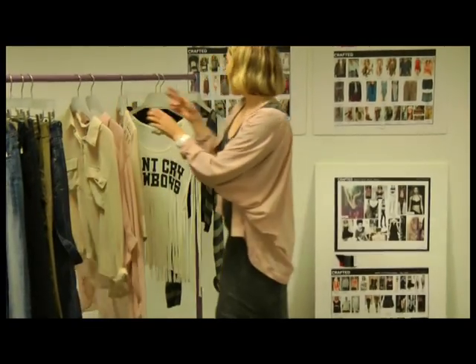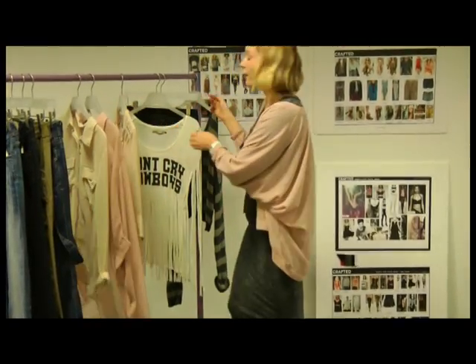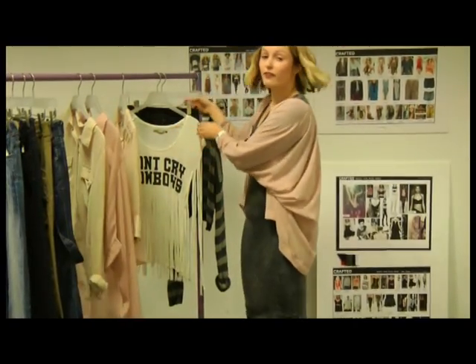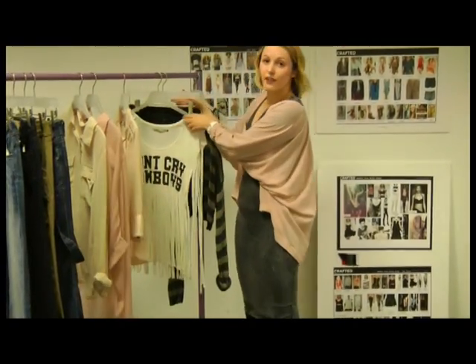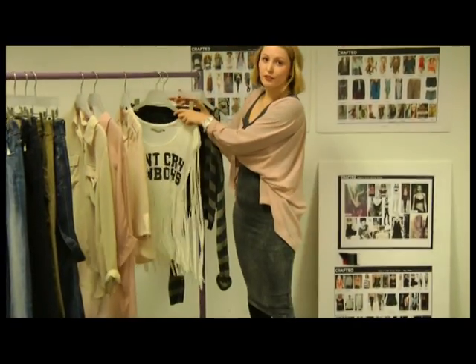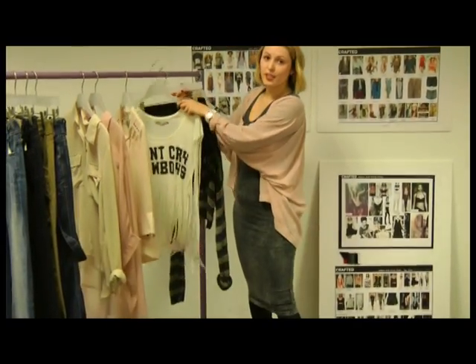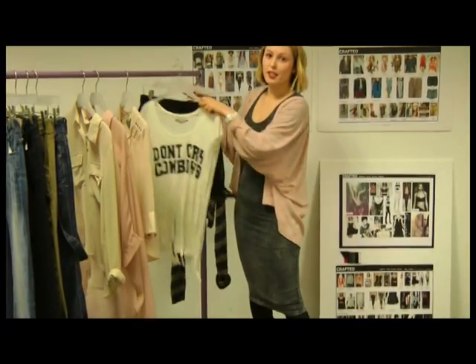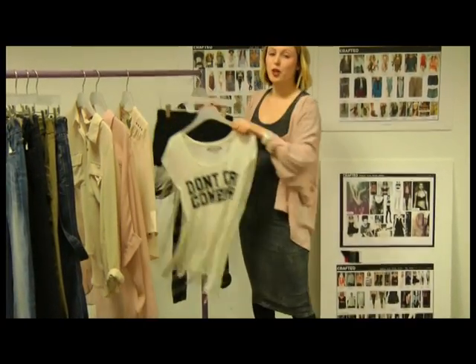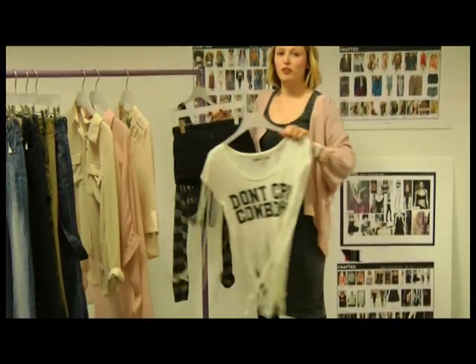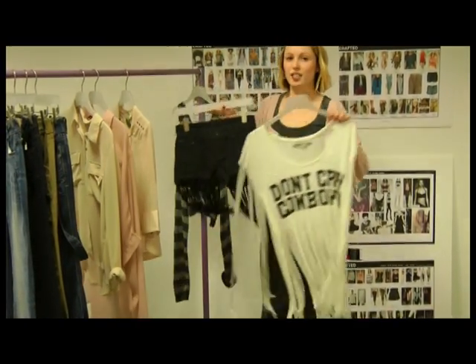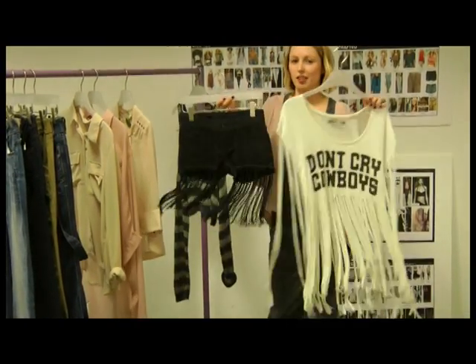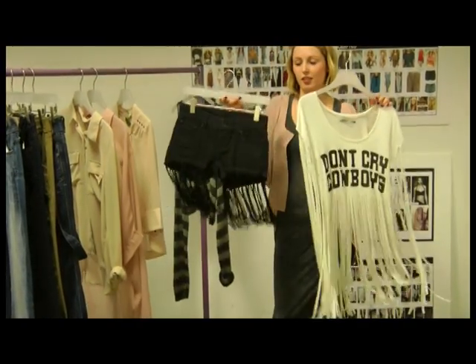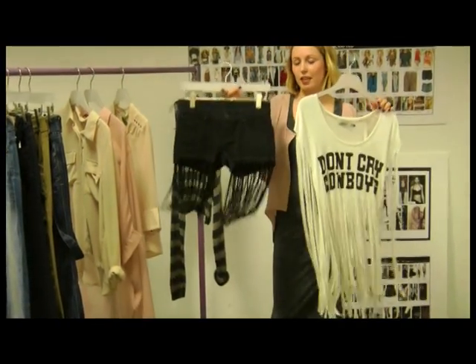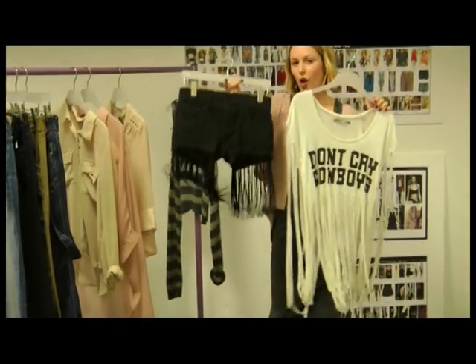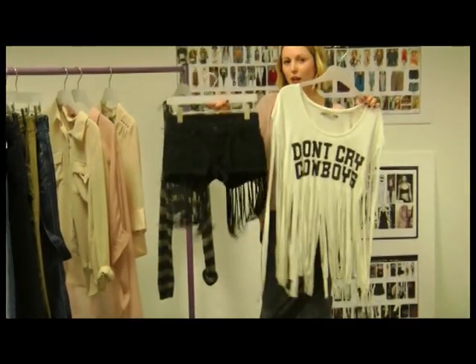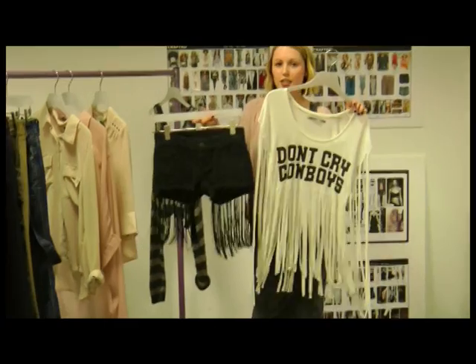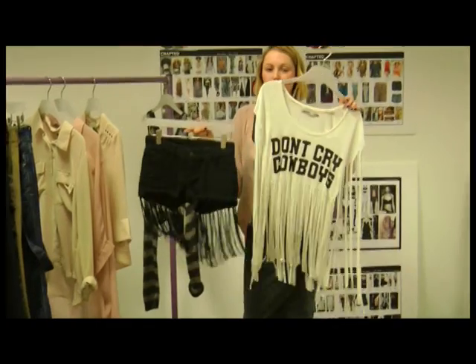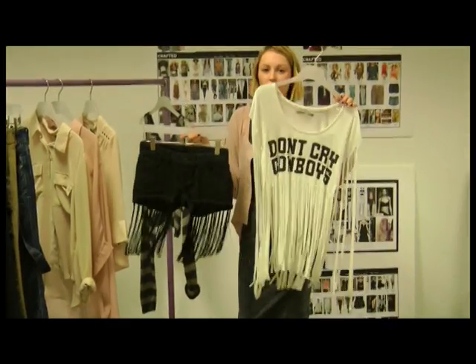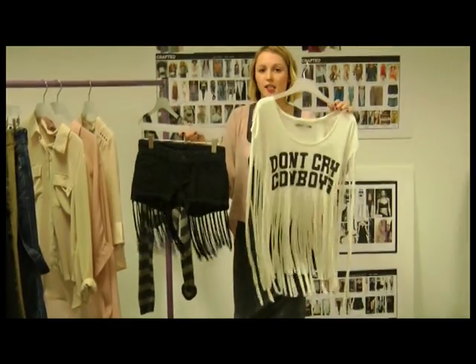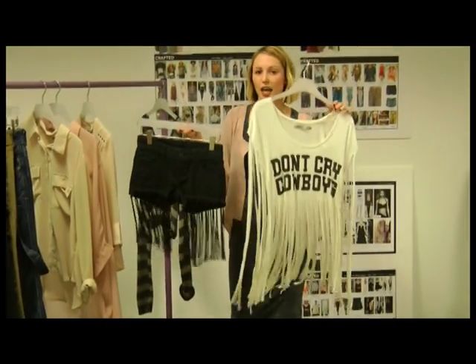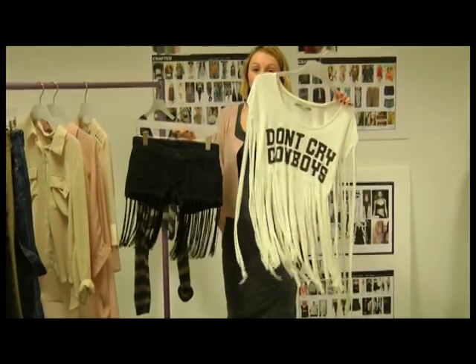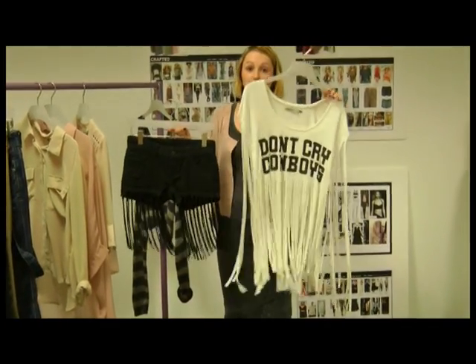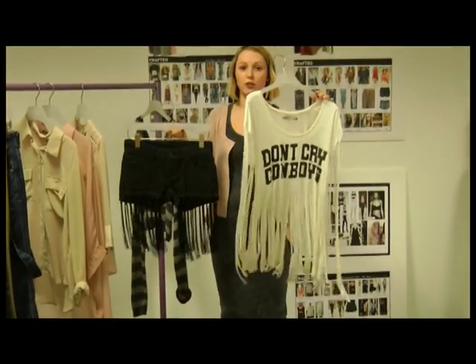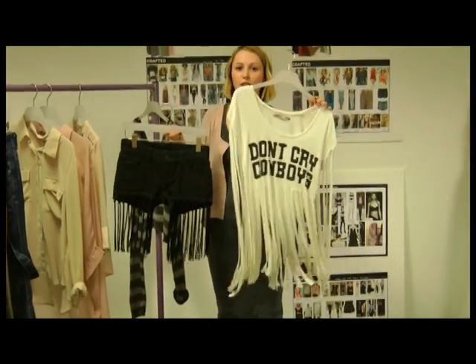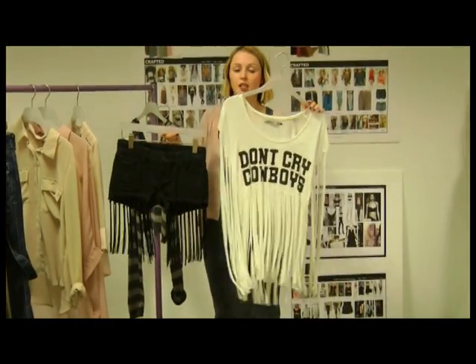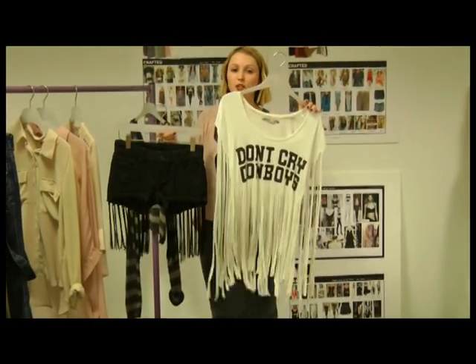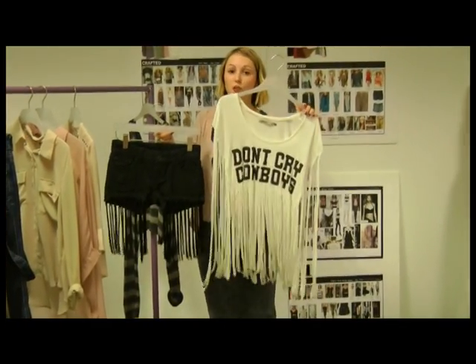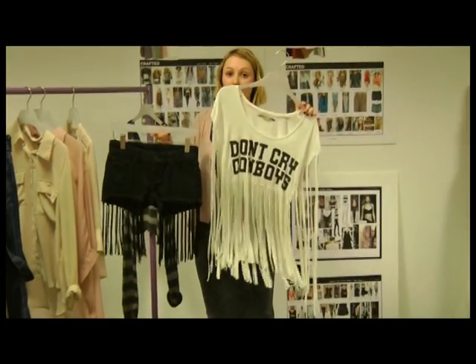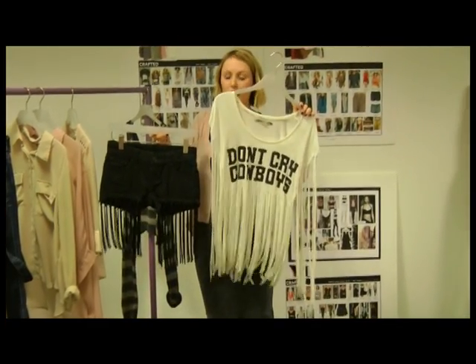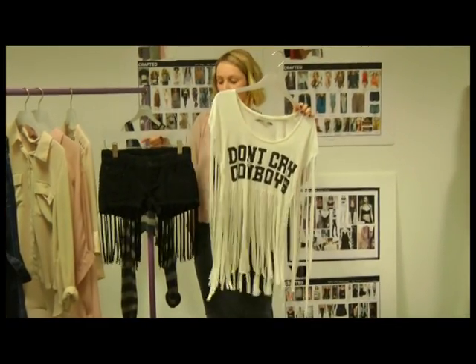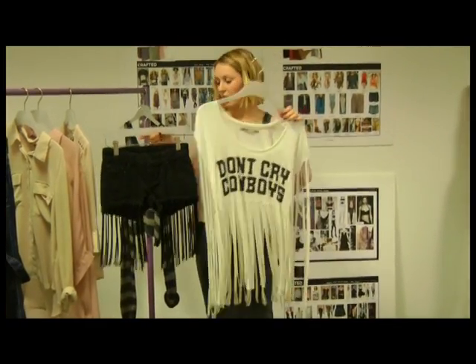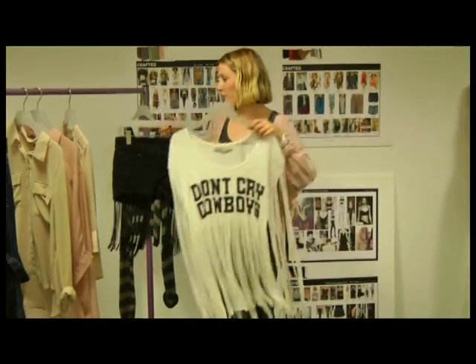After that for your festival season we've got tassels — tasseled hot pants, tasseled tees — again with the slogans on the tees, which is really, really key for spring-summer.